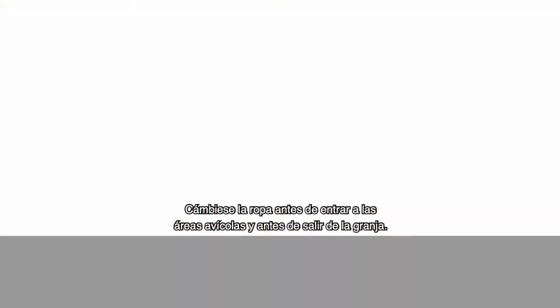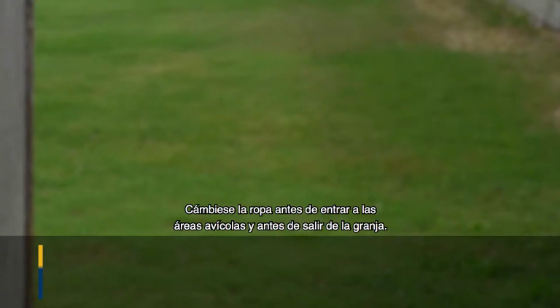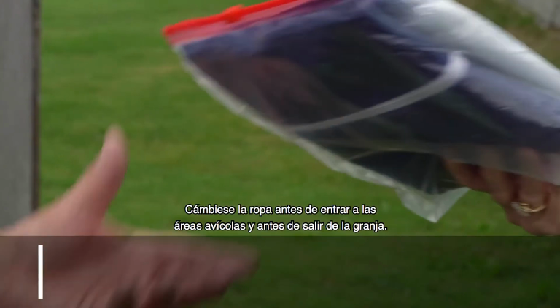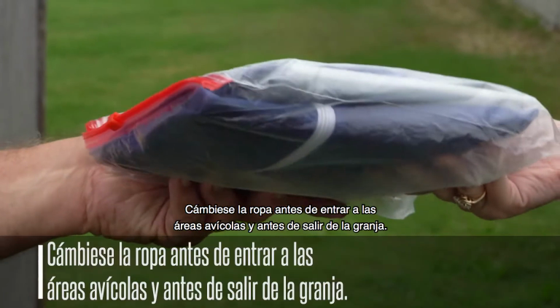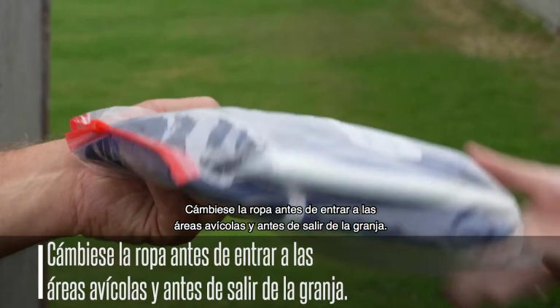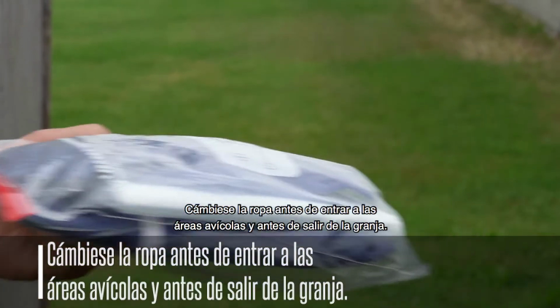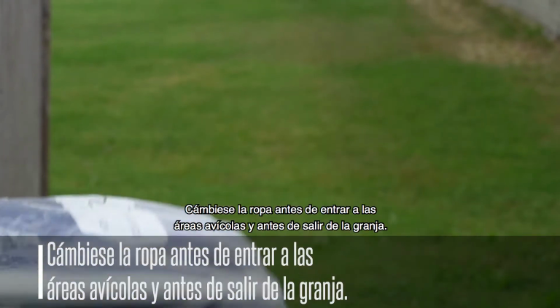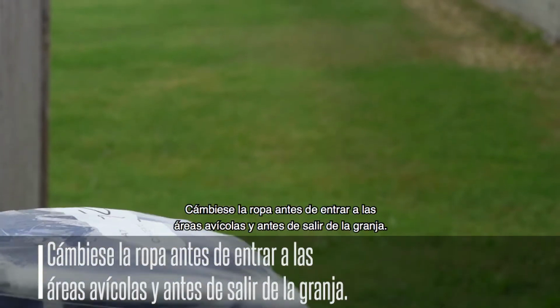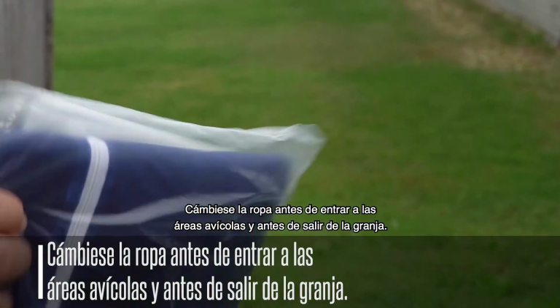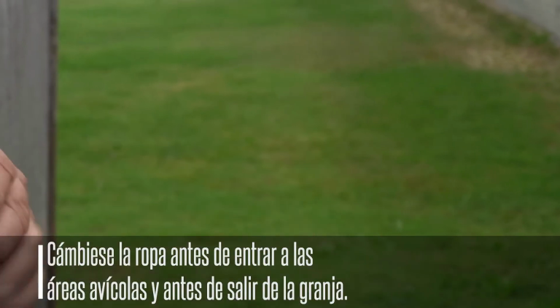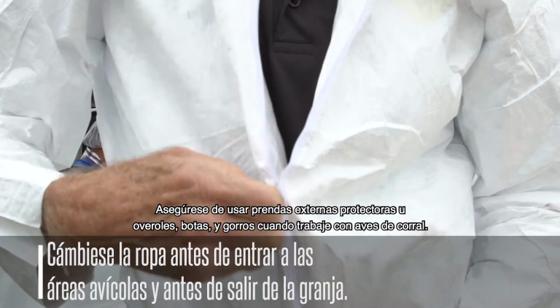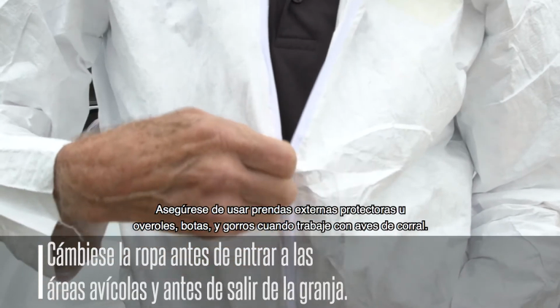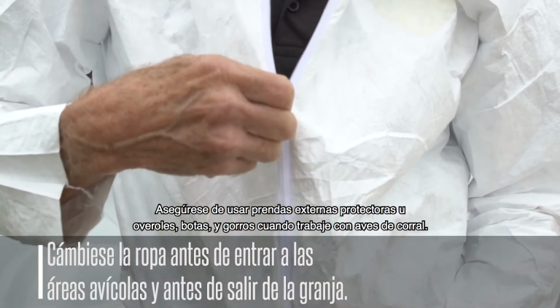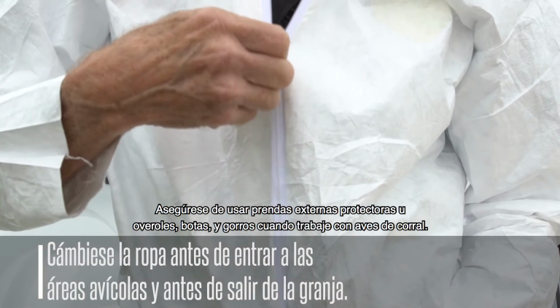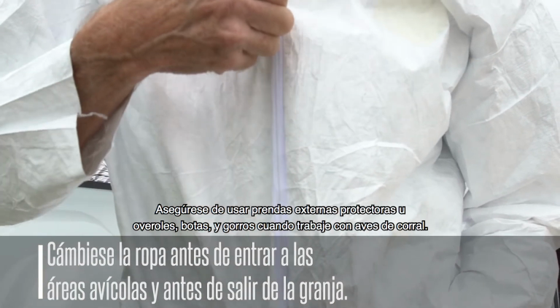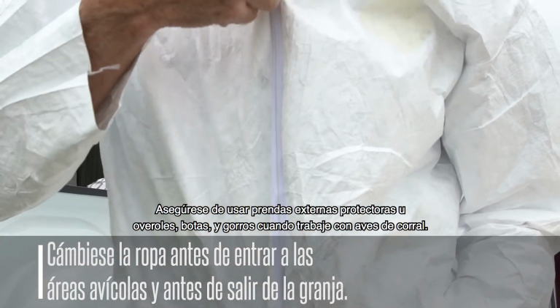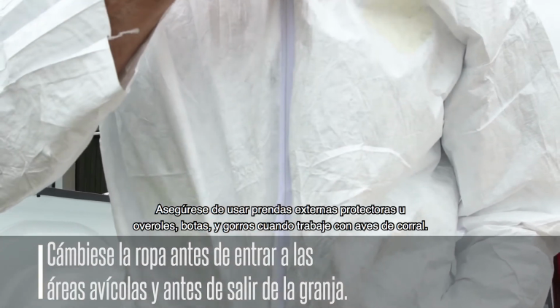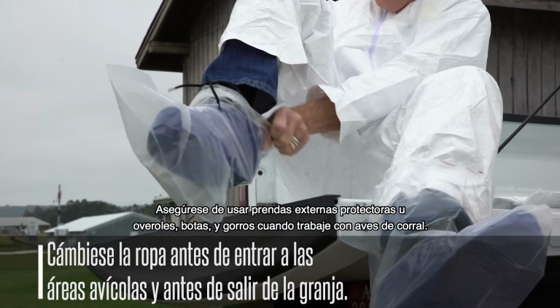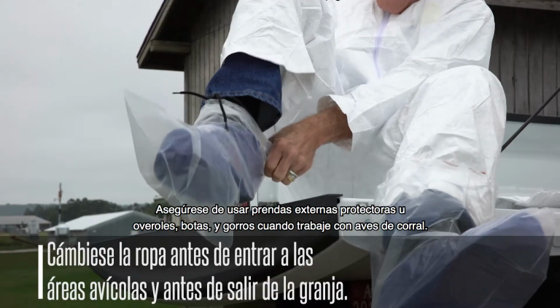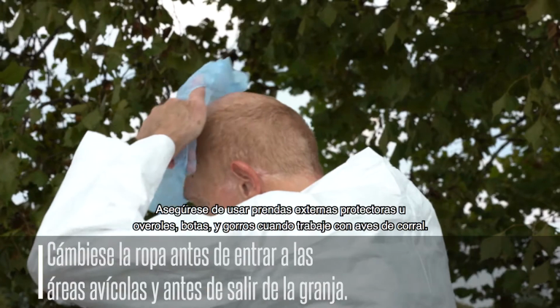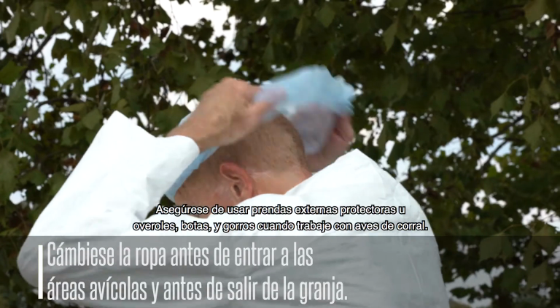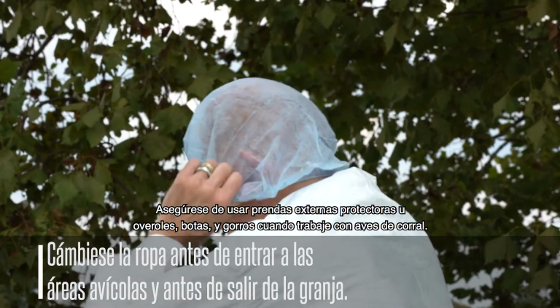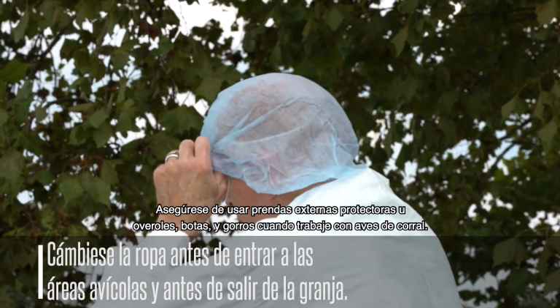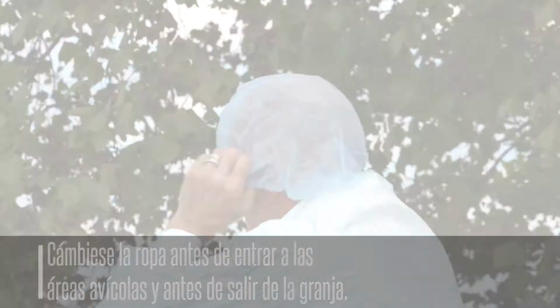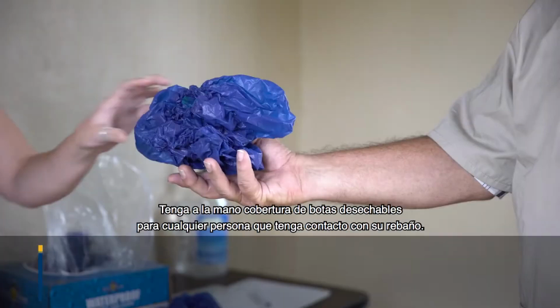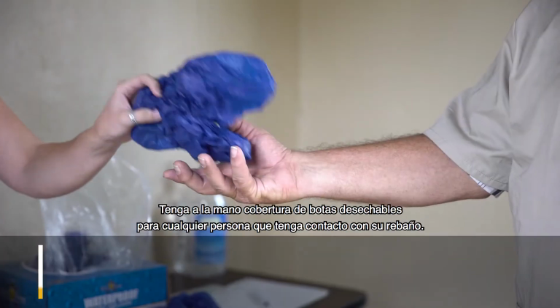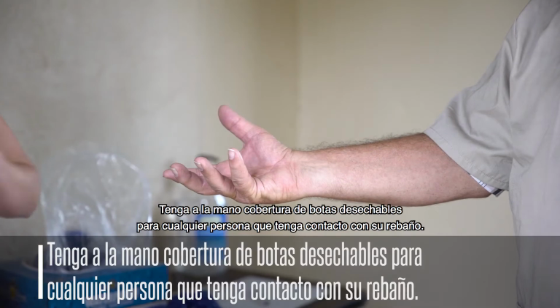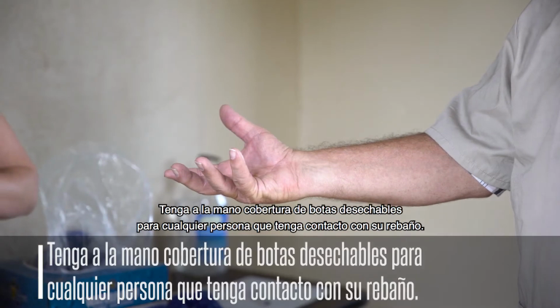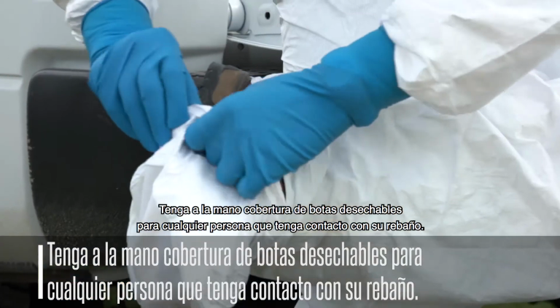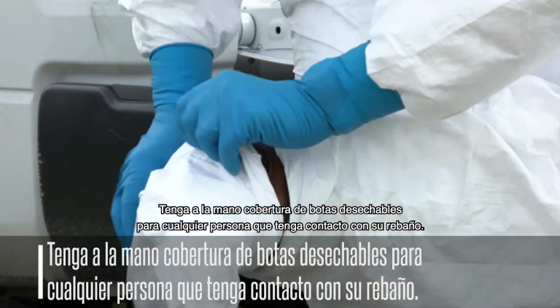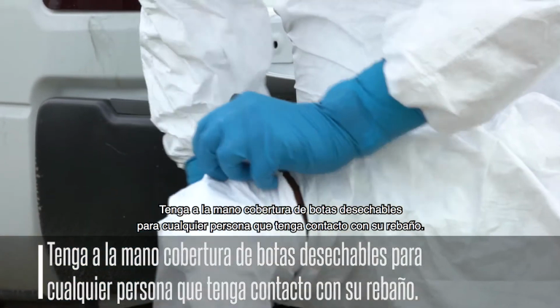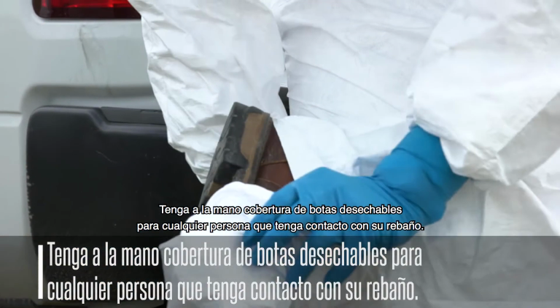Change clothes before entering the poultry areas and before exiting the farm. Make sure to wear protective outer garments or coveralls, boots, and headgear when handling poultry. Provide disposable boot covers for anyone having contact with your flock.